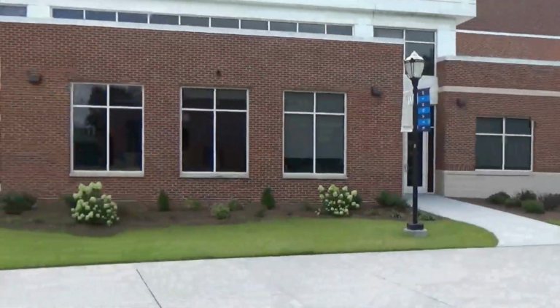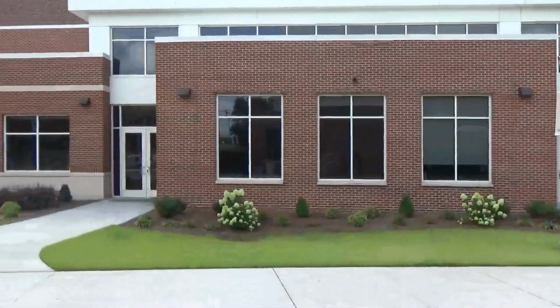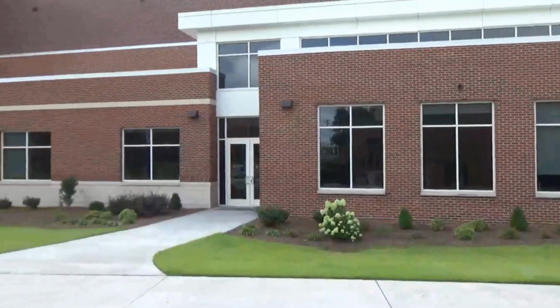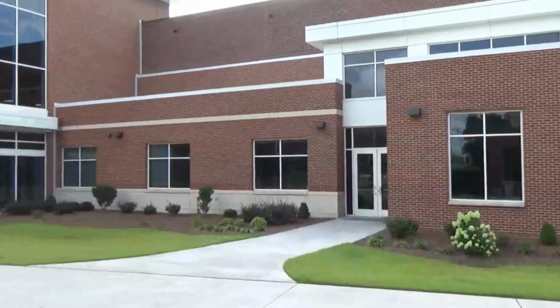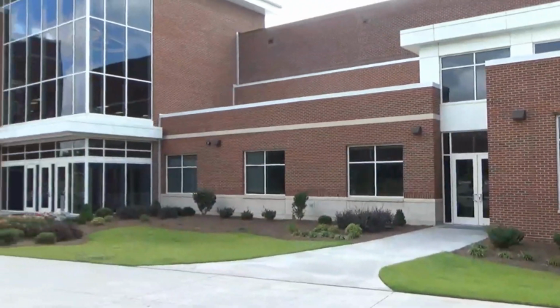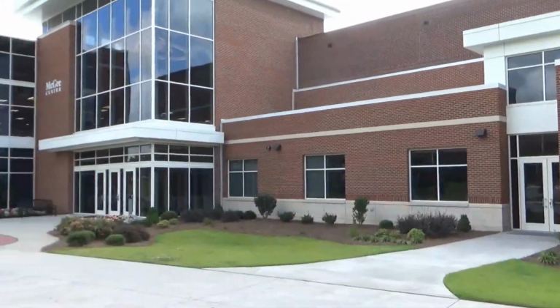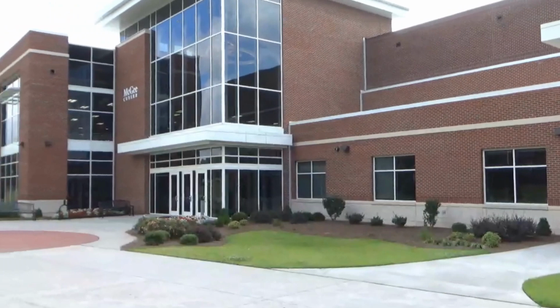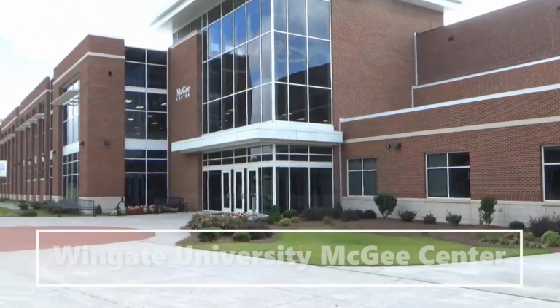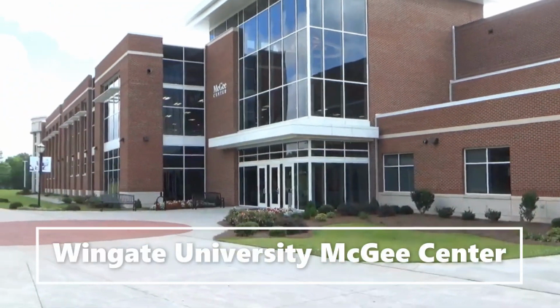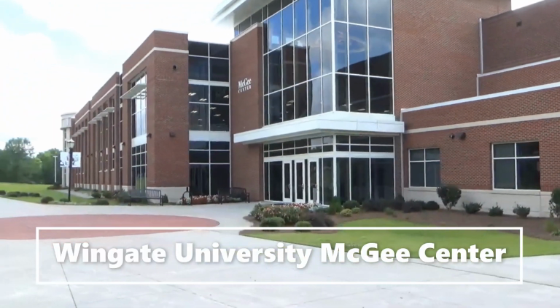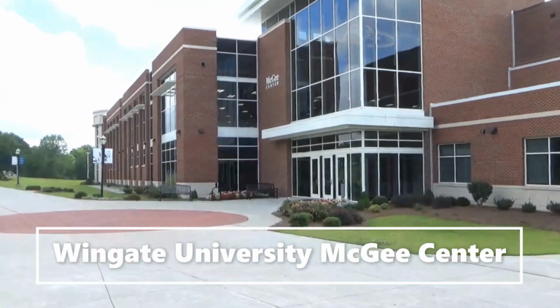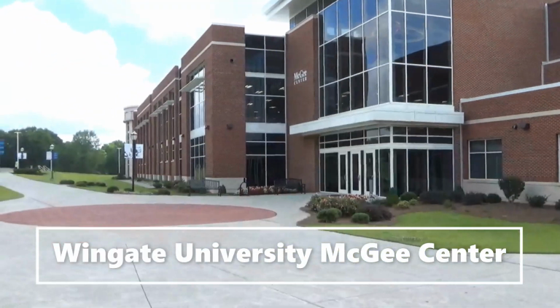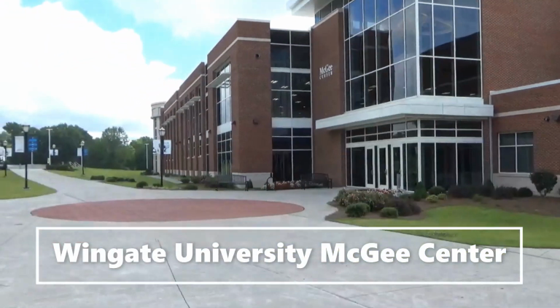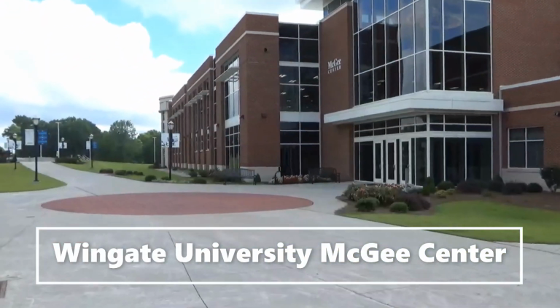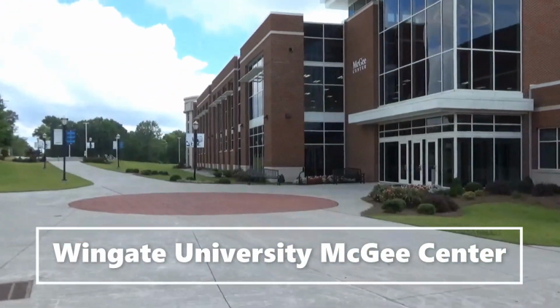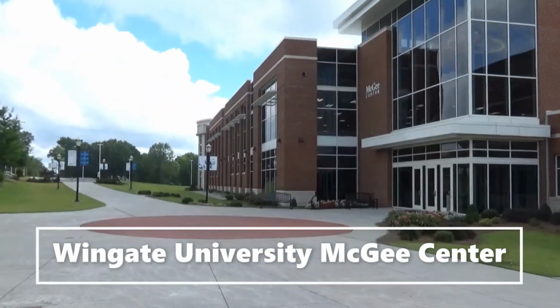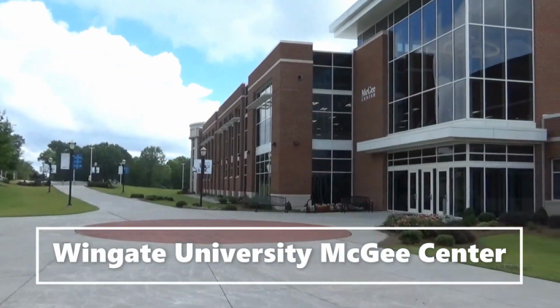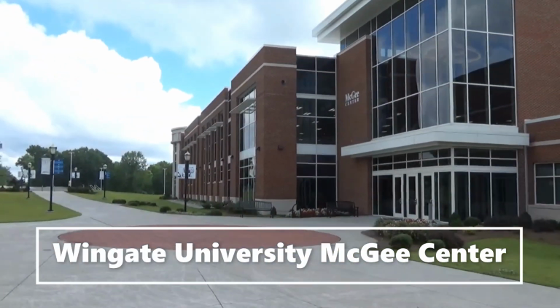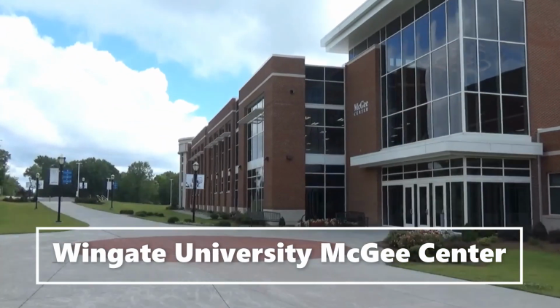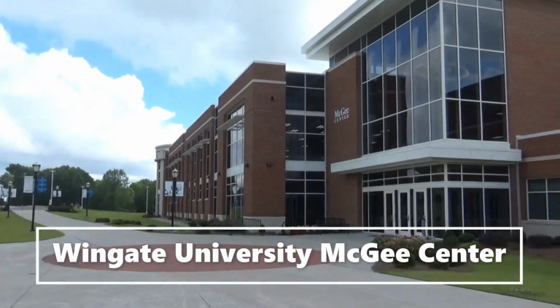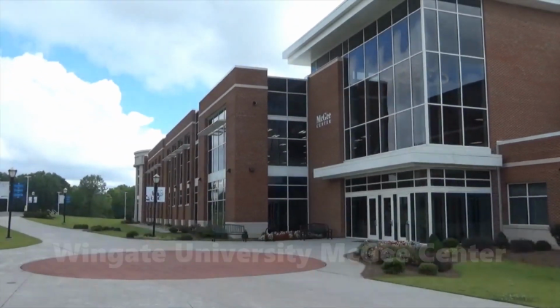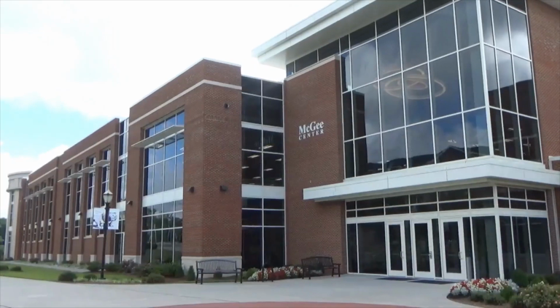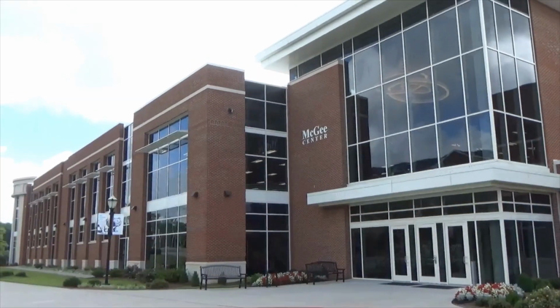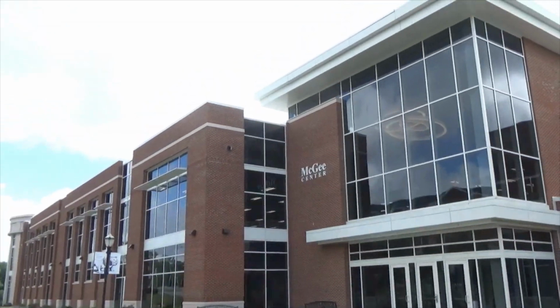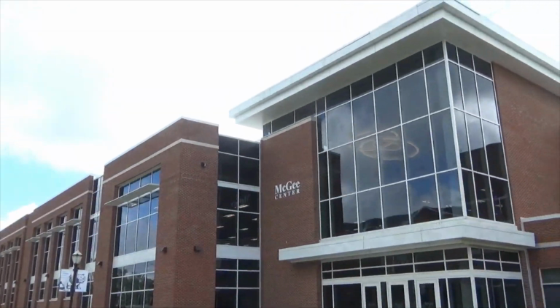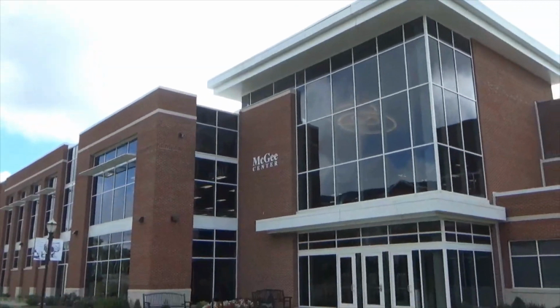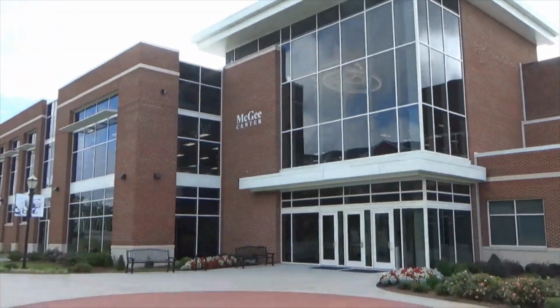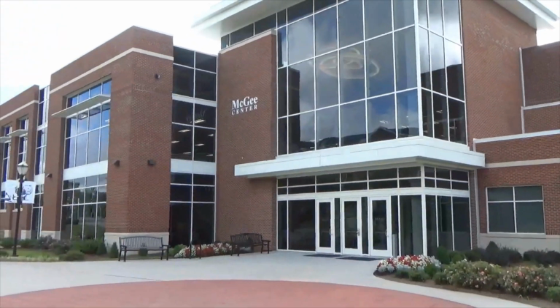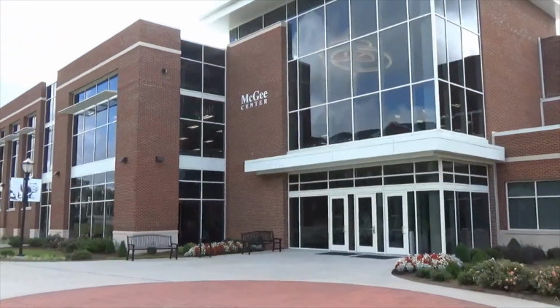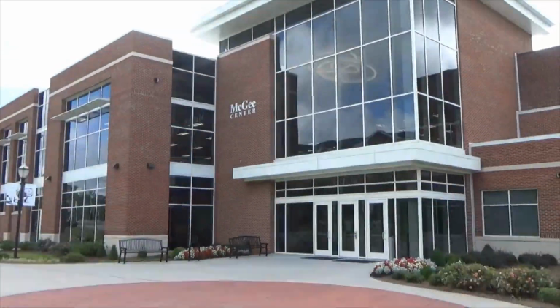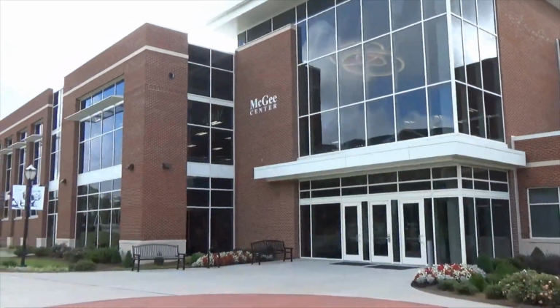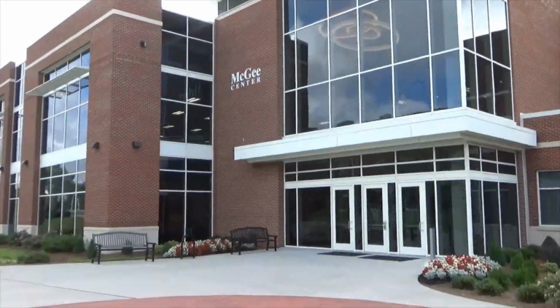Hey Bulldogs, welcome to the McGee Center. The McGee Center opened in January of 2017 and is one of the favorite spots on campus for our students, faculty, and staff. Let's take a look inside.